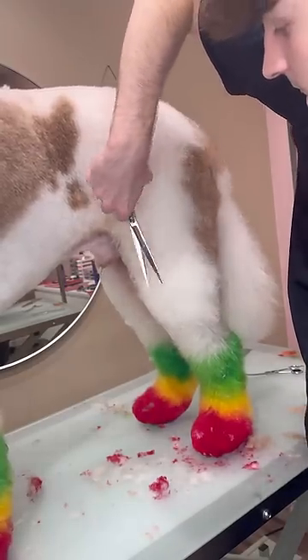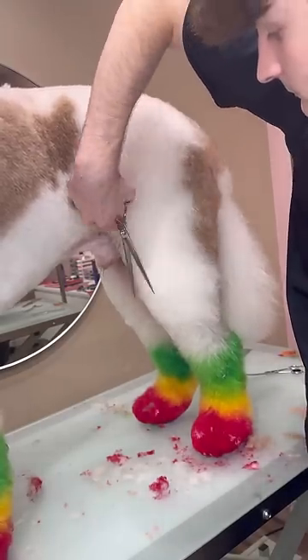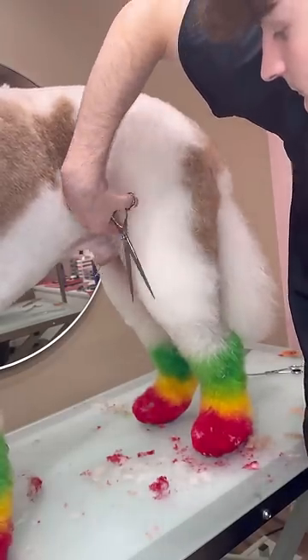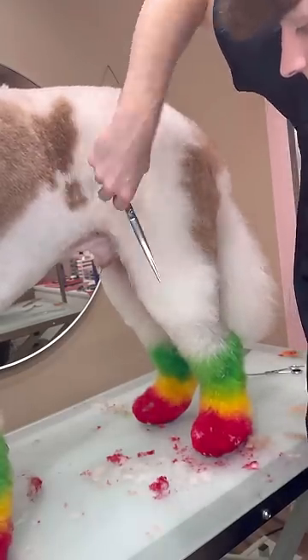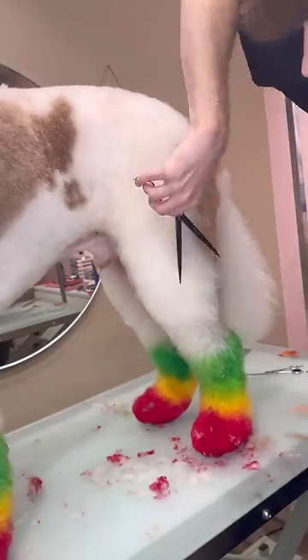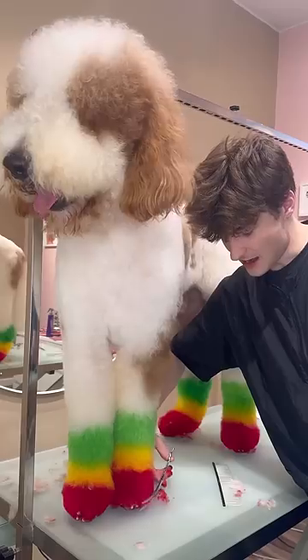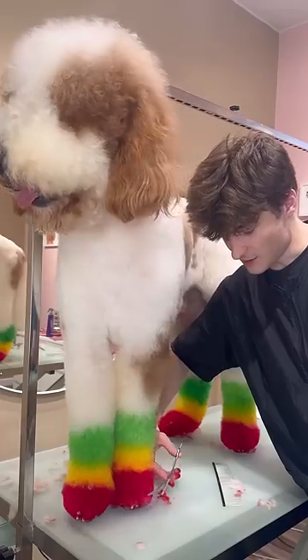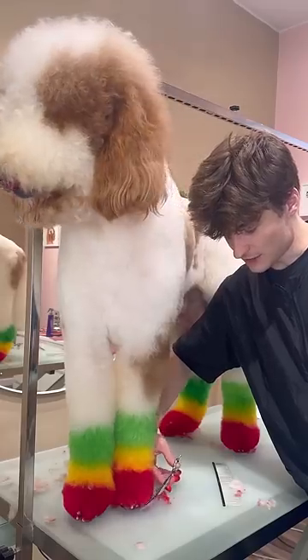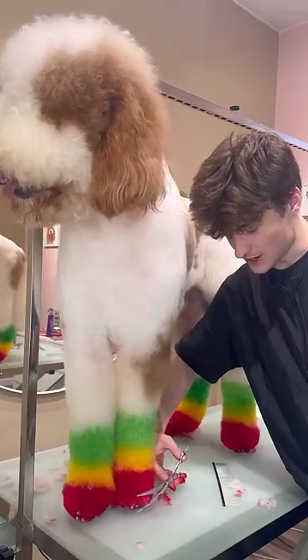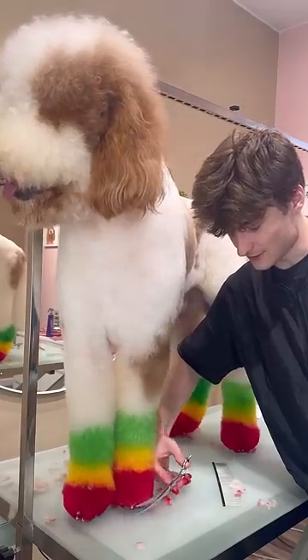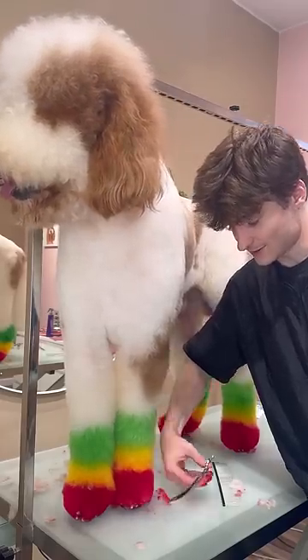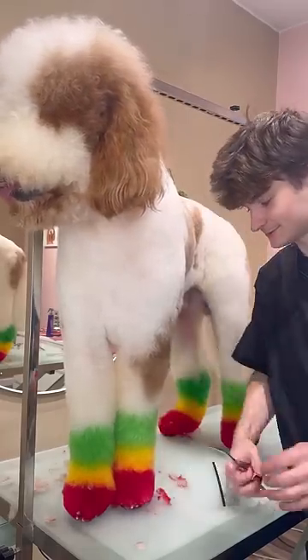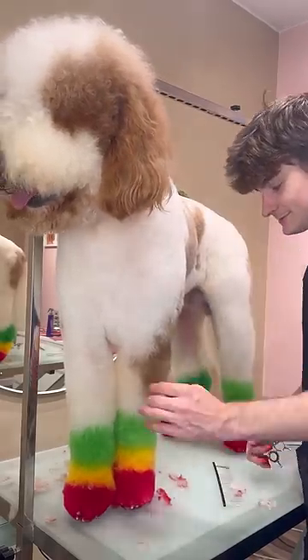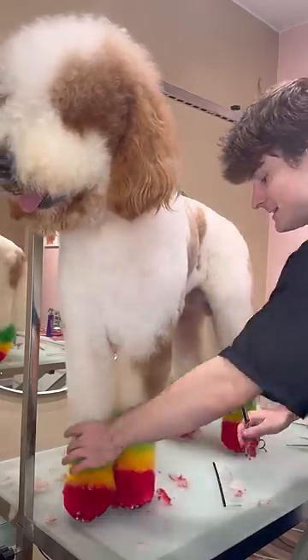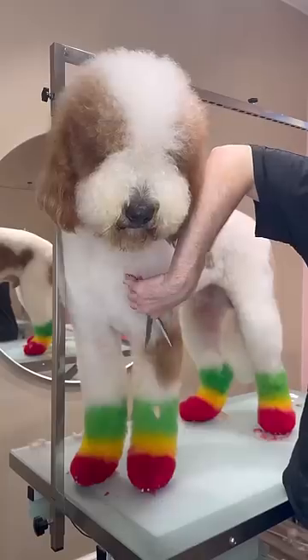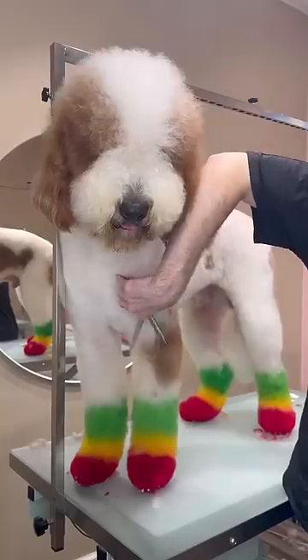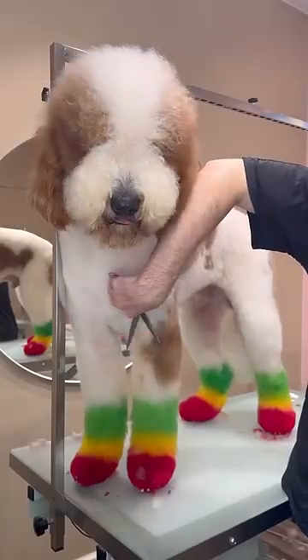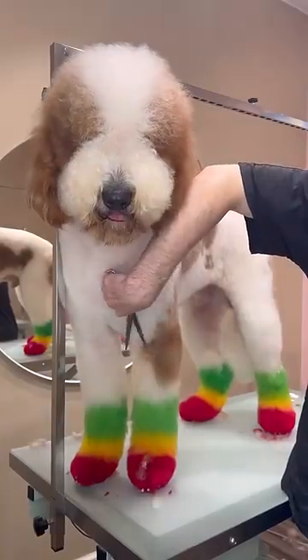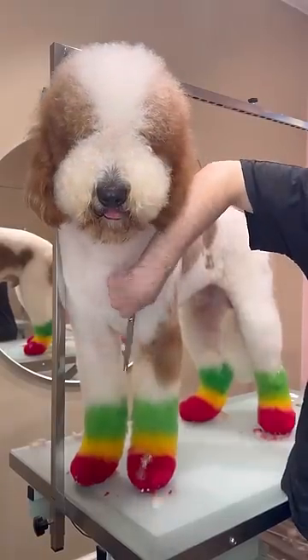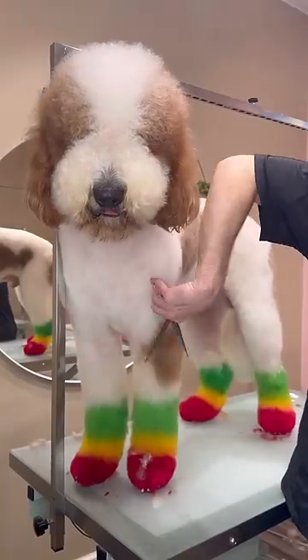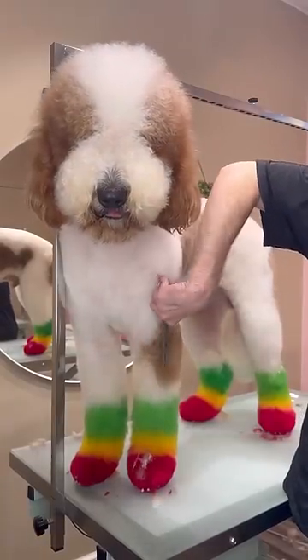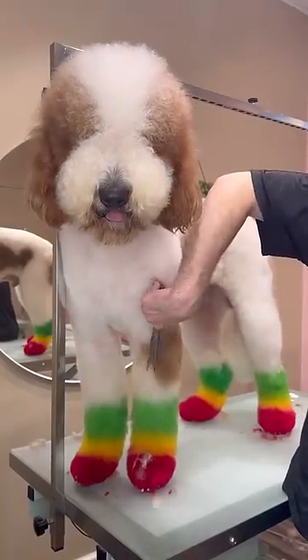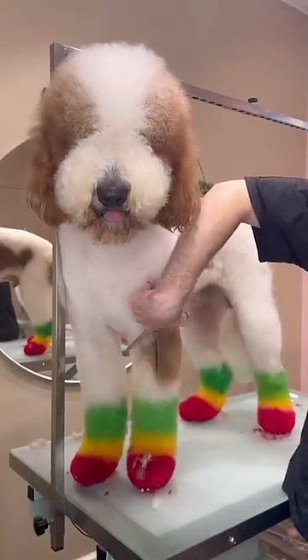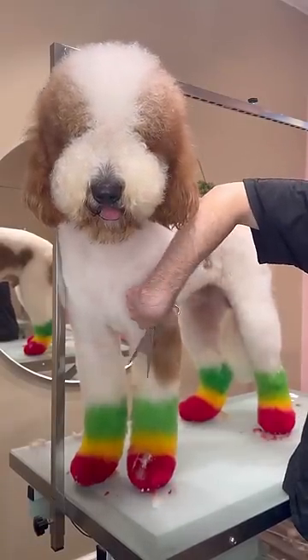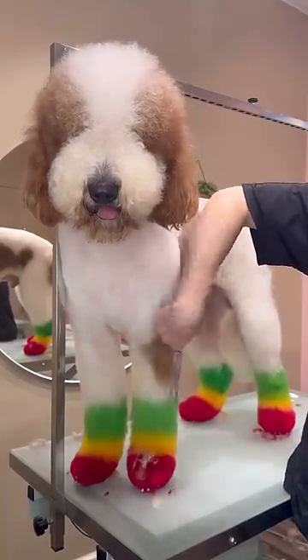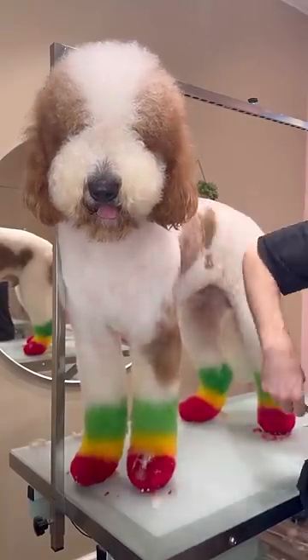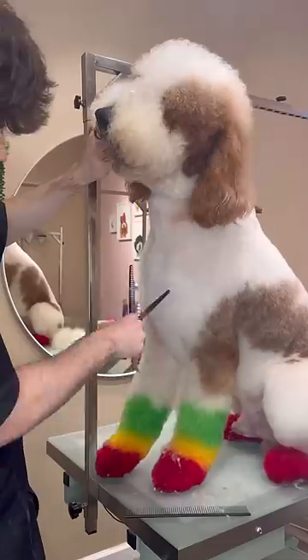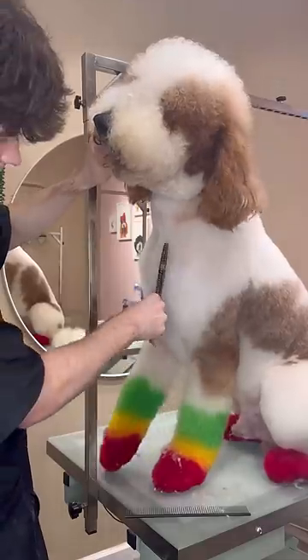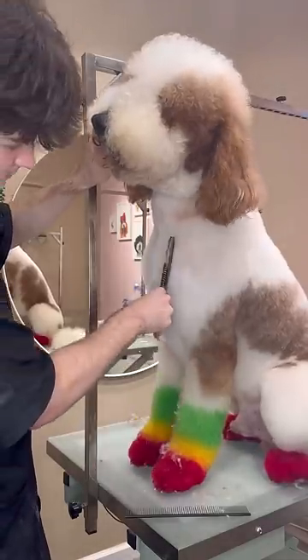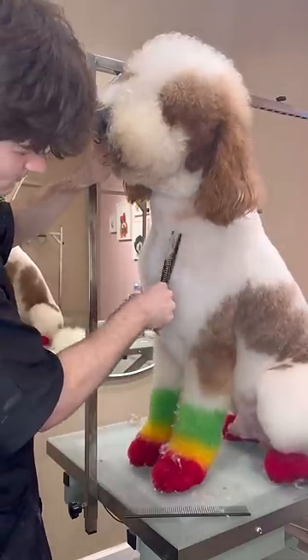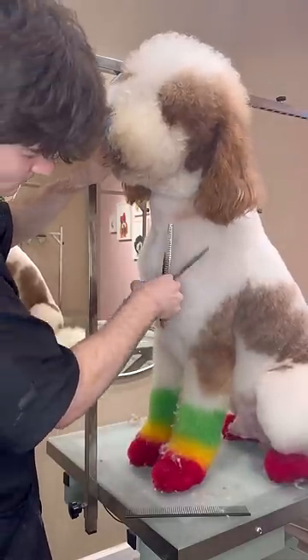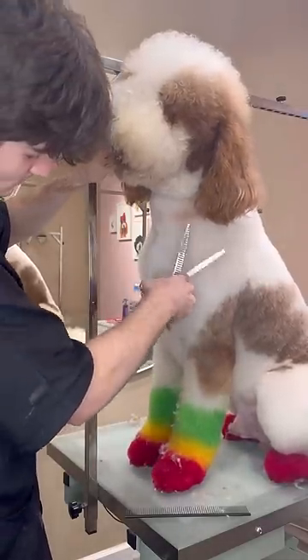But do y'all see how big Bo is? Like, for real. His head is literally double the size of mine, and I think I have like a pretty big noggin. My brain is probably living in a mansion with a balcony.